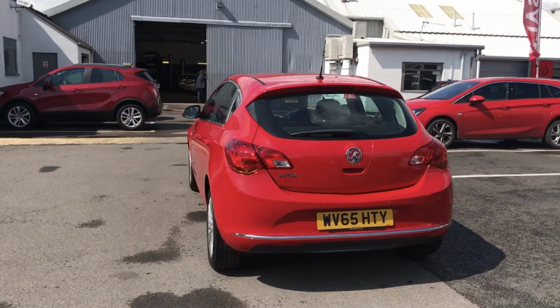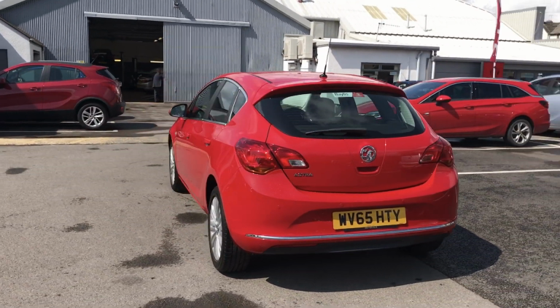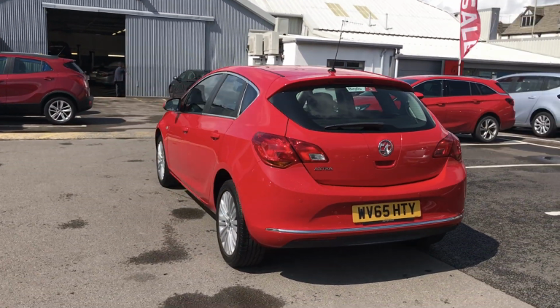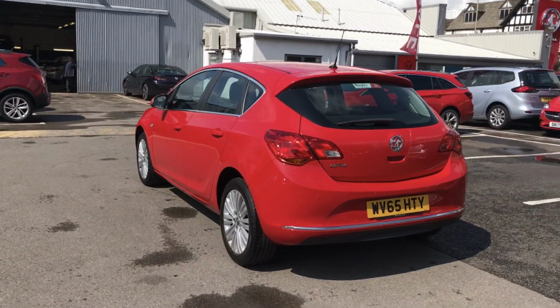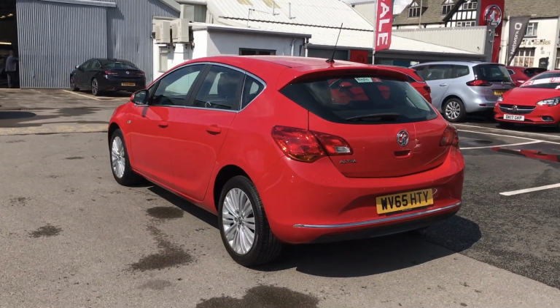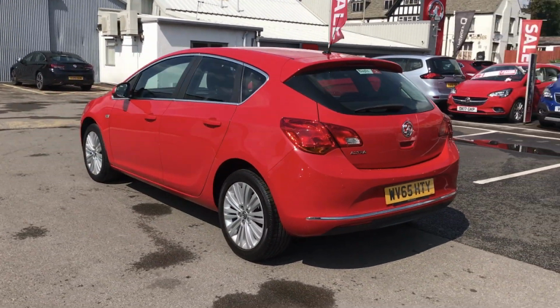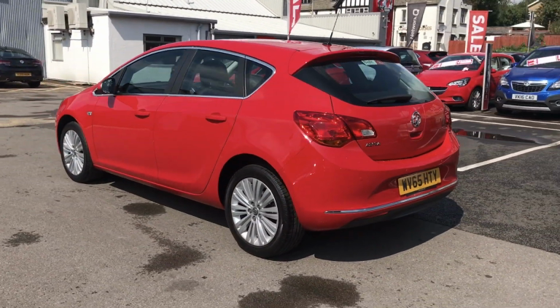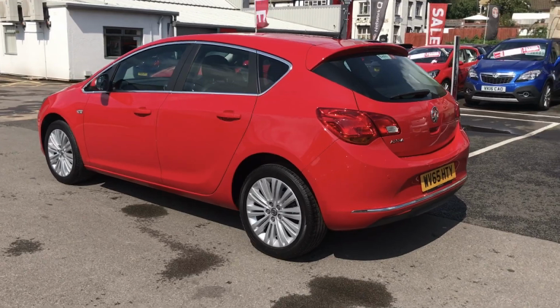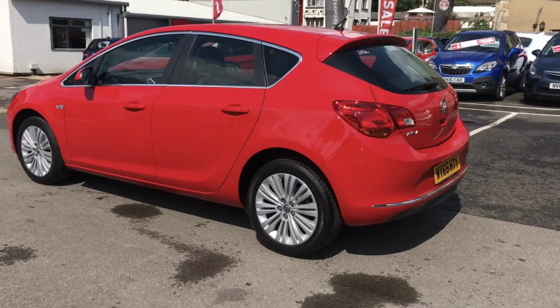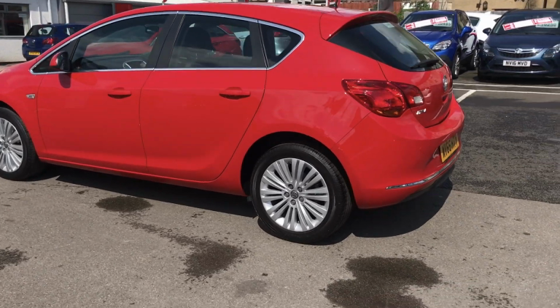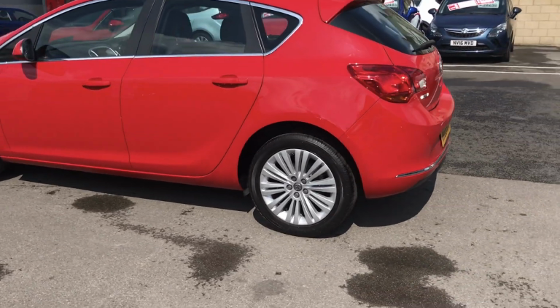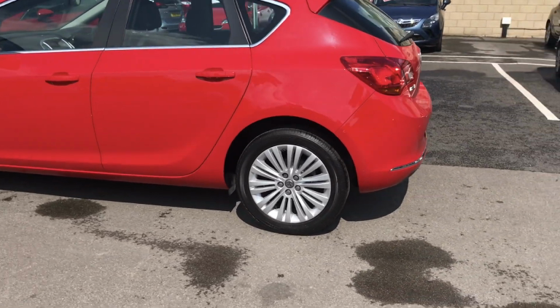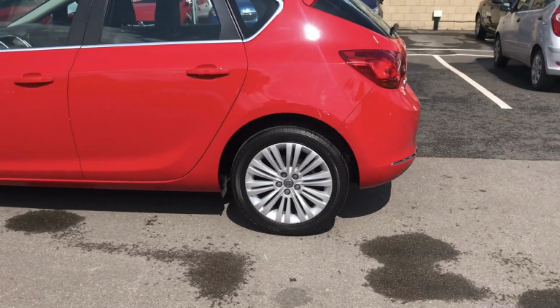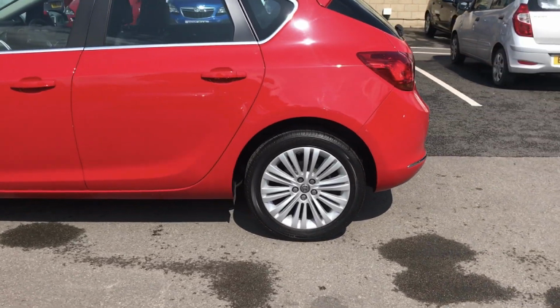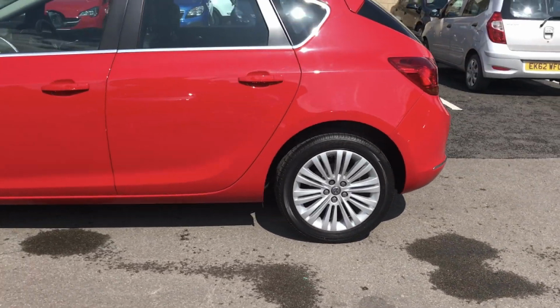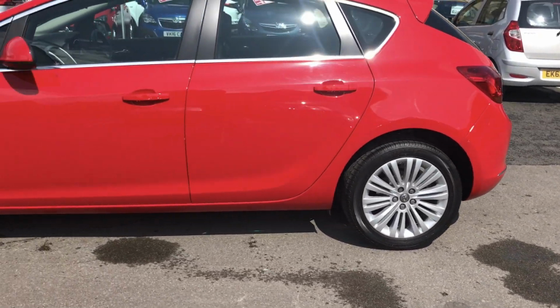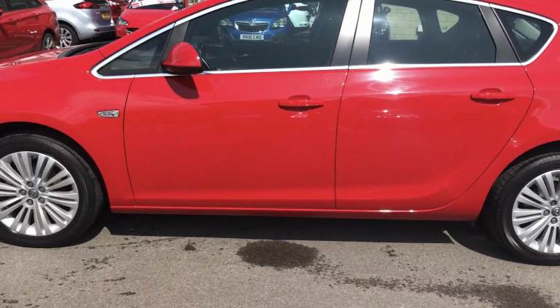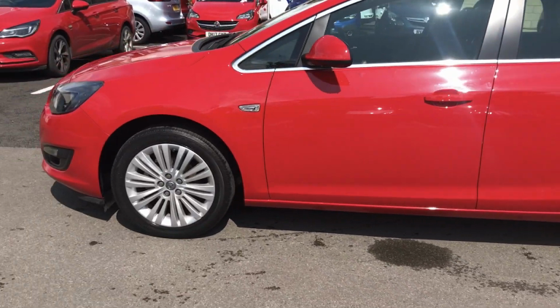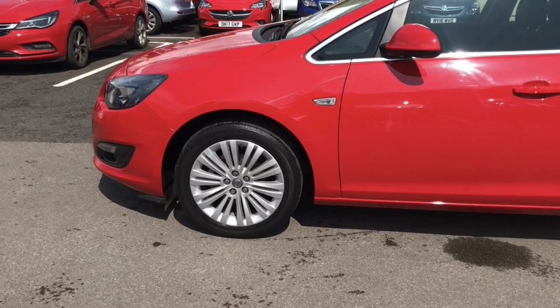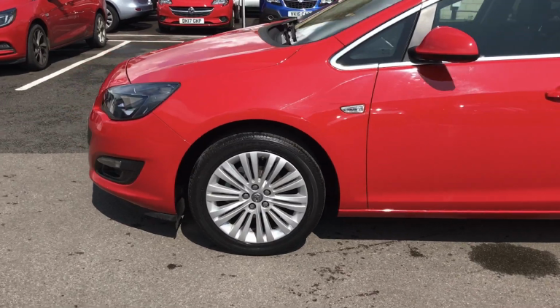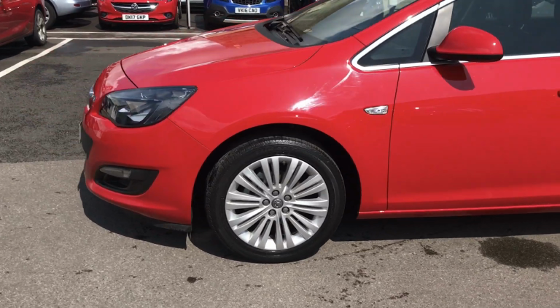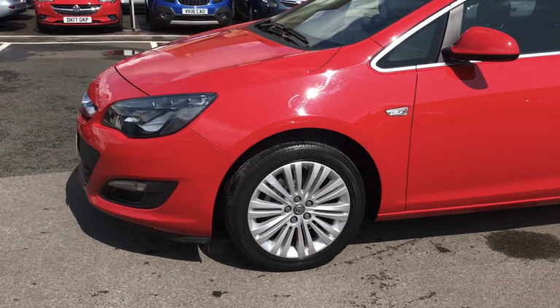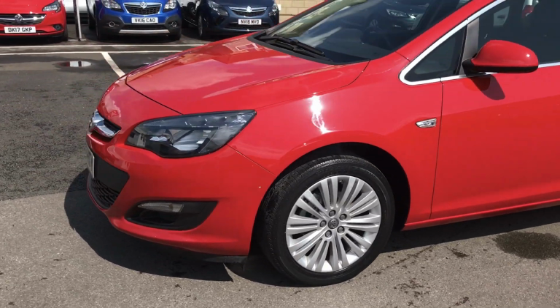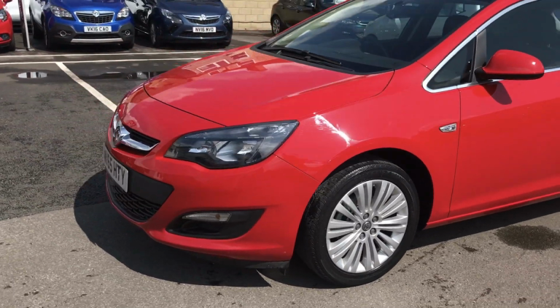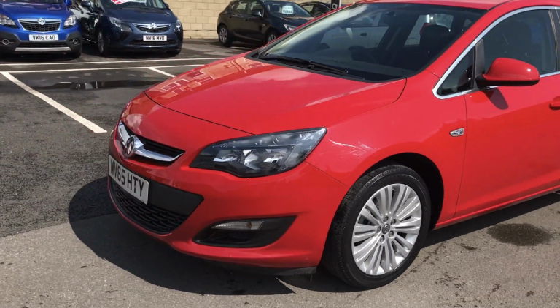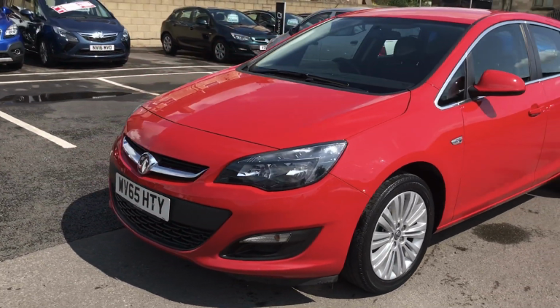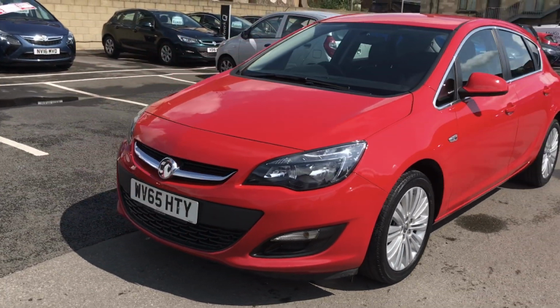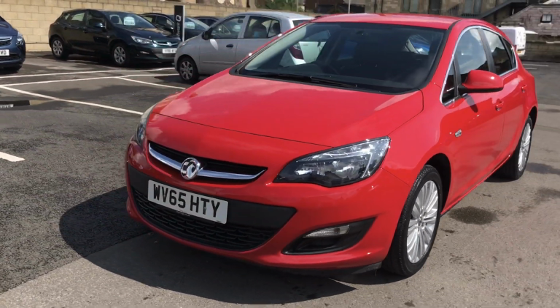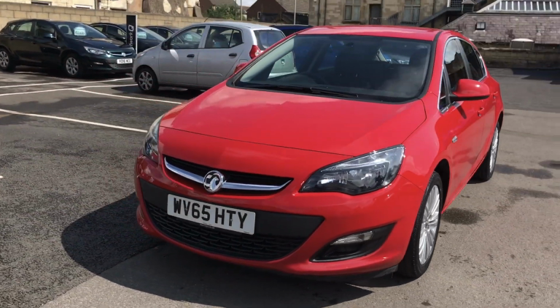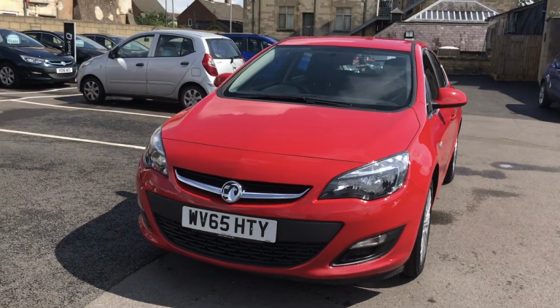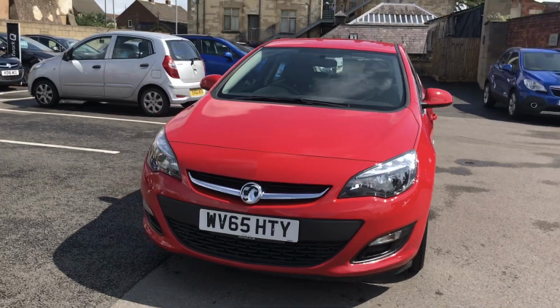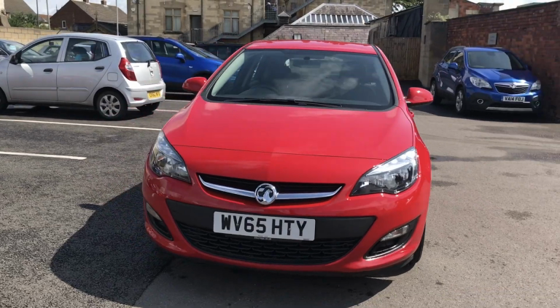This vehicle comes with 17 inch alloy wheels to give that extra sporty look. It also comes with daytime running lights to help other road users spot your vehicle easier, whilst also adding that stylish modern look.